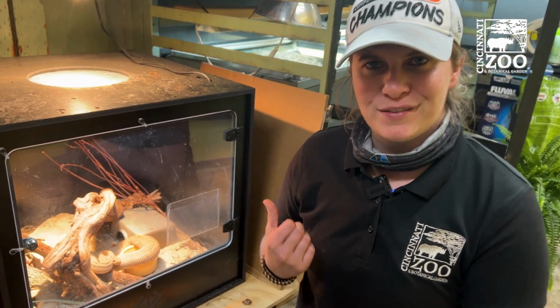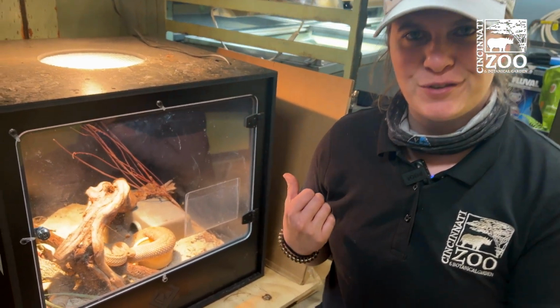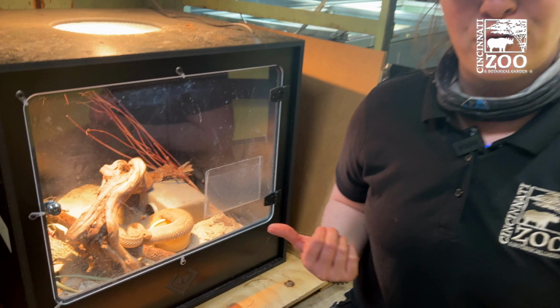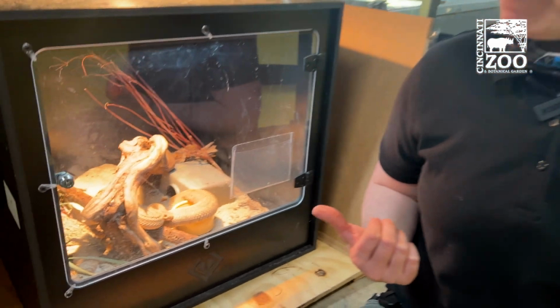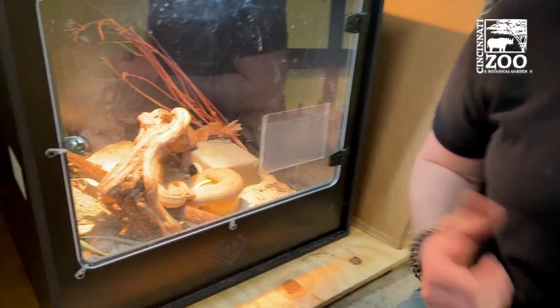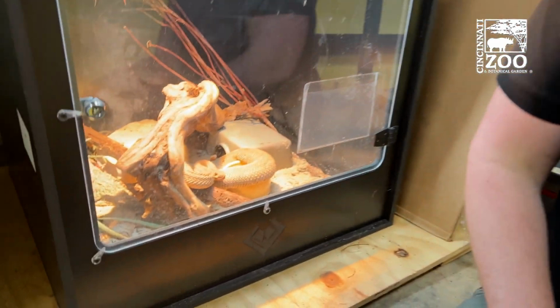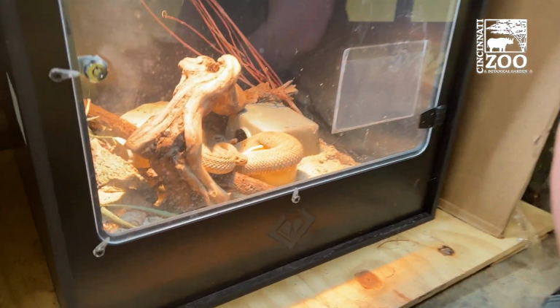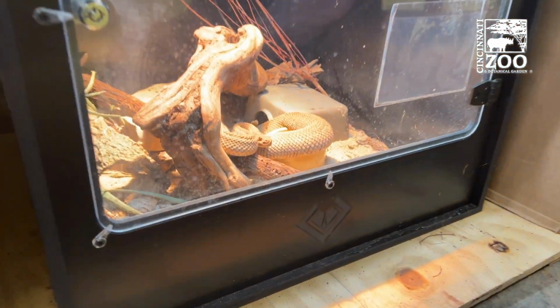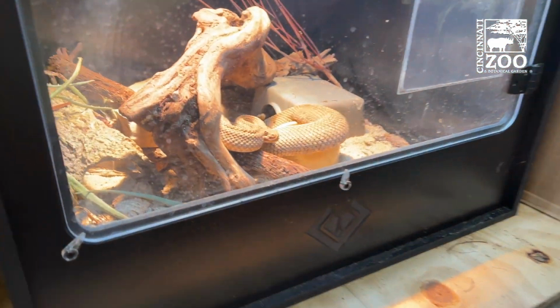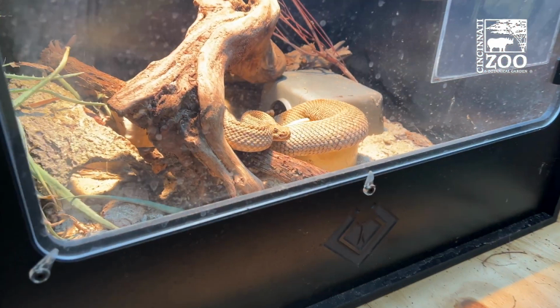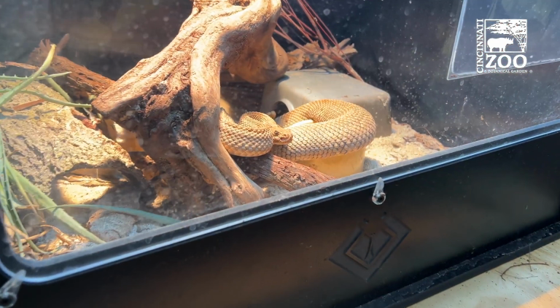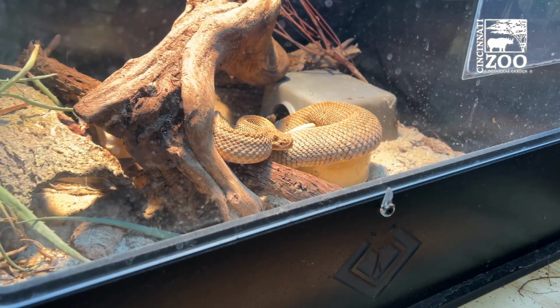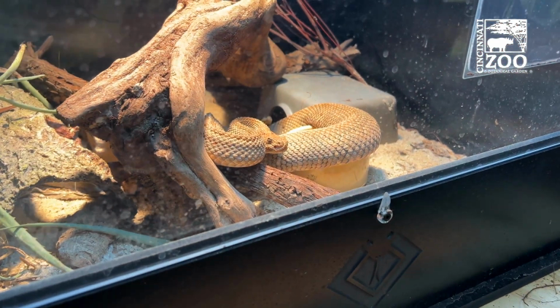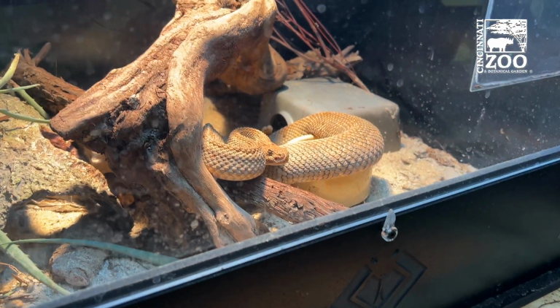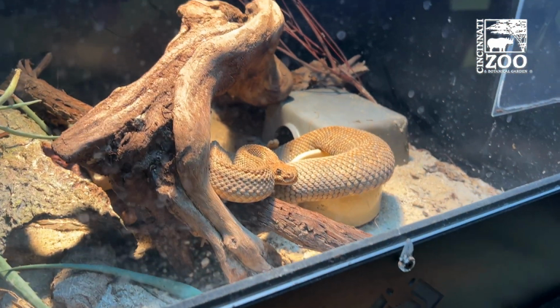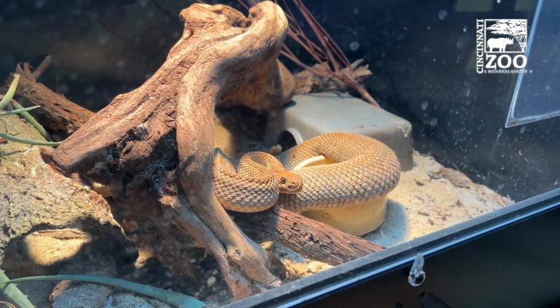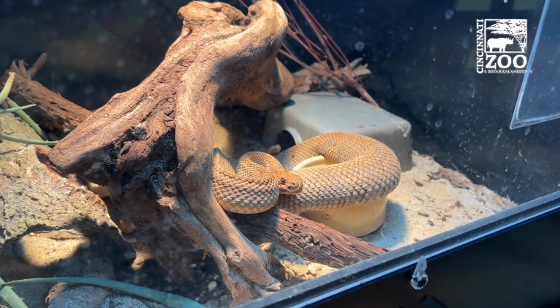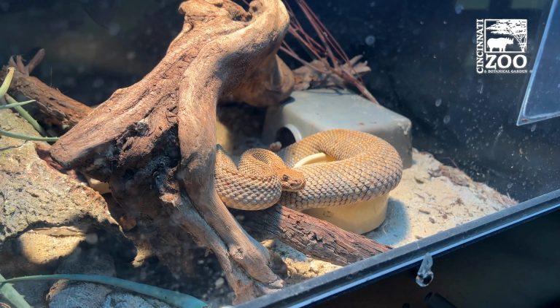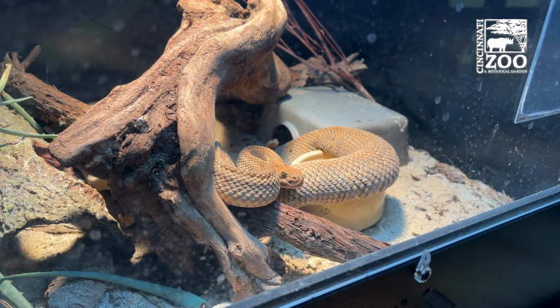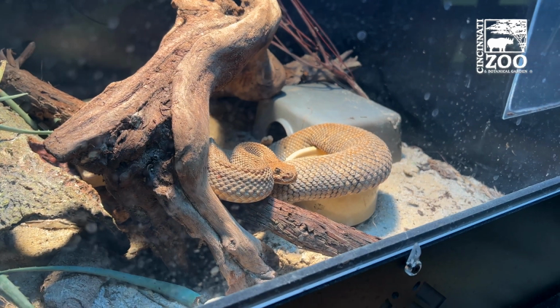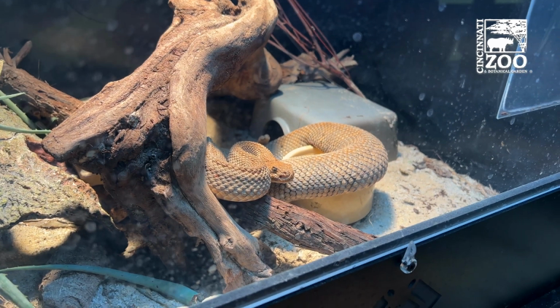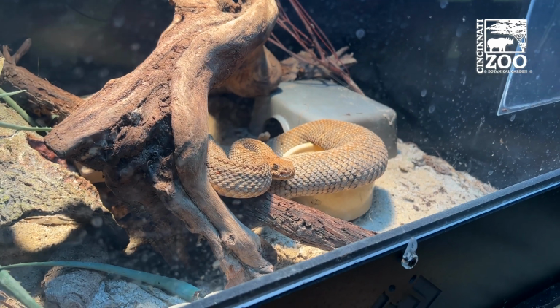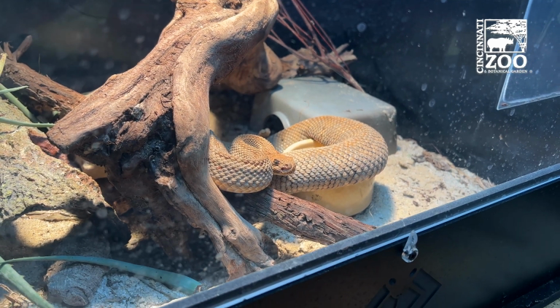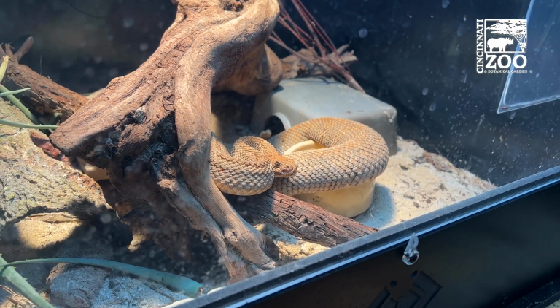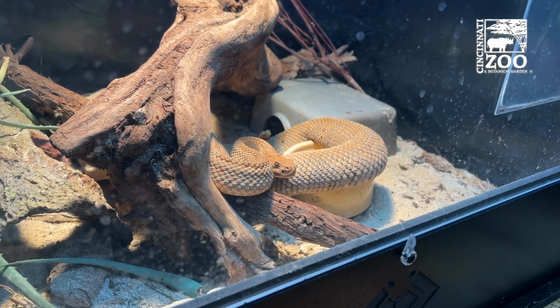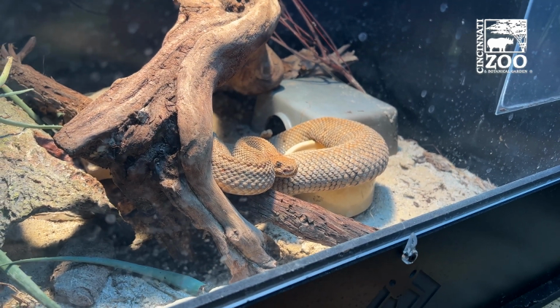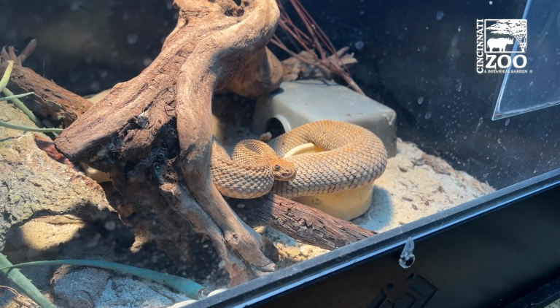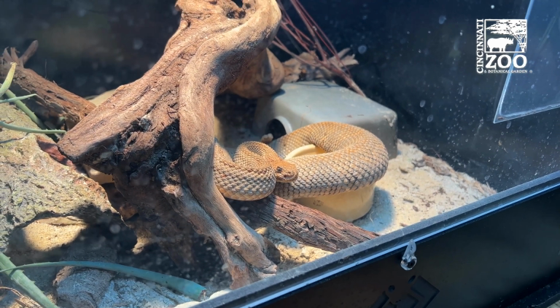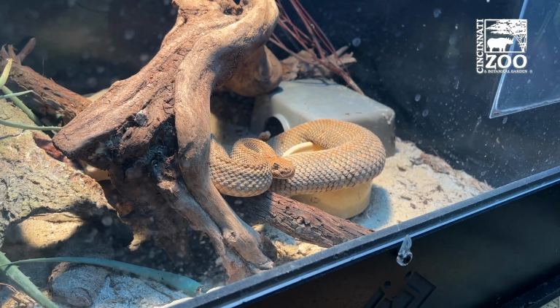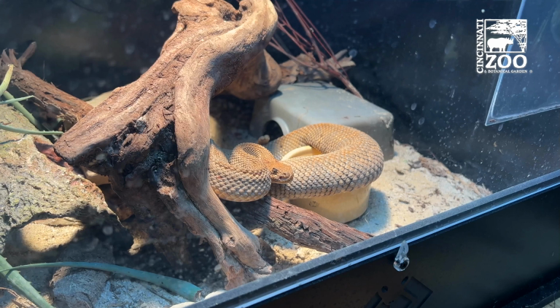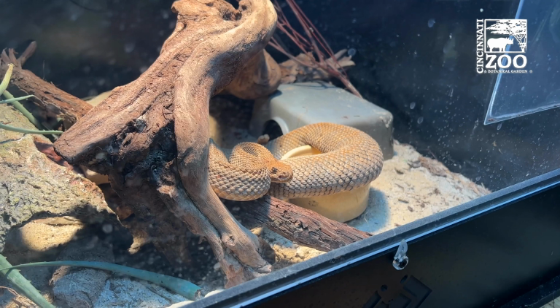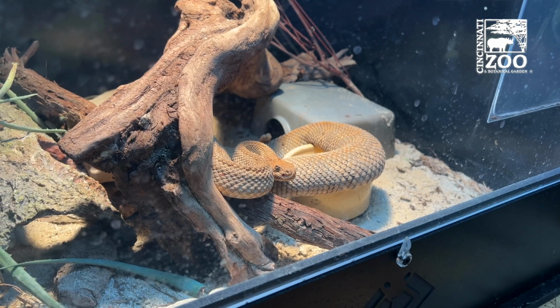This is actually our female. She's an 11 year old animal. She came to us about five years ago and you may notice she looks a little rotund — that would be because she's gravid.